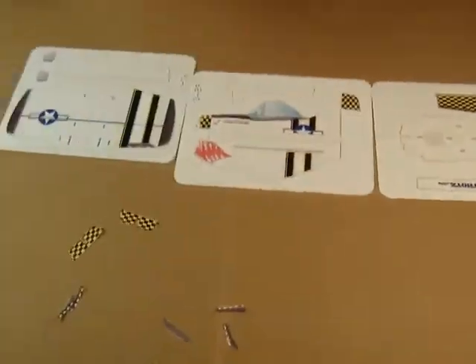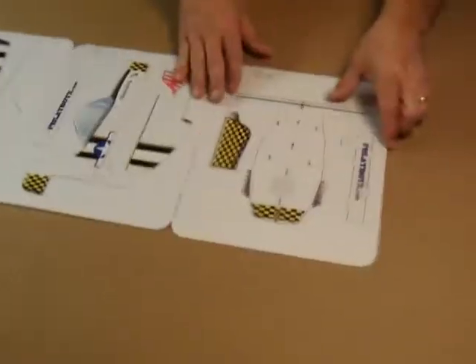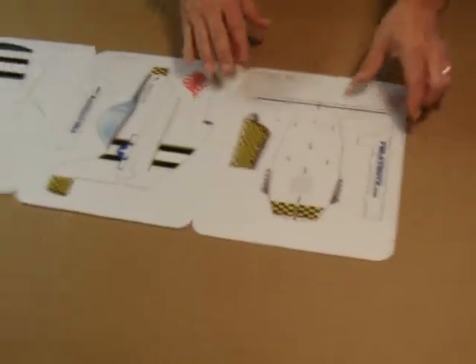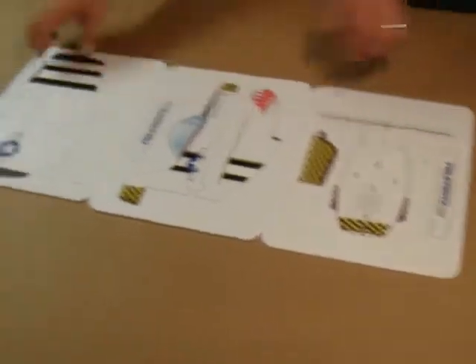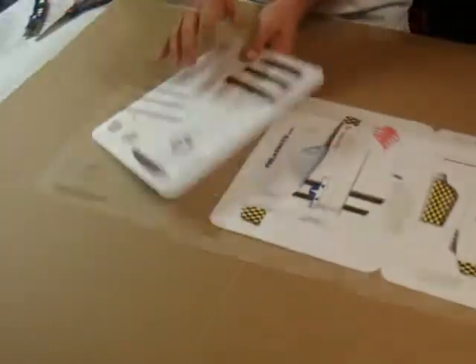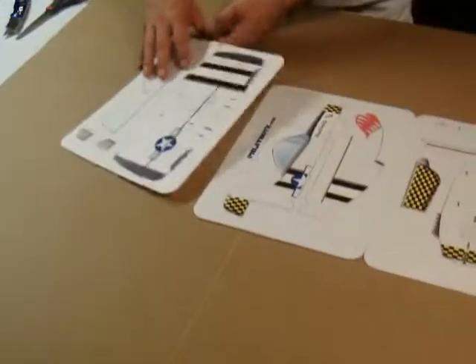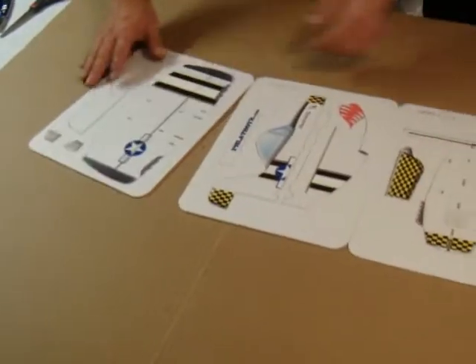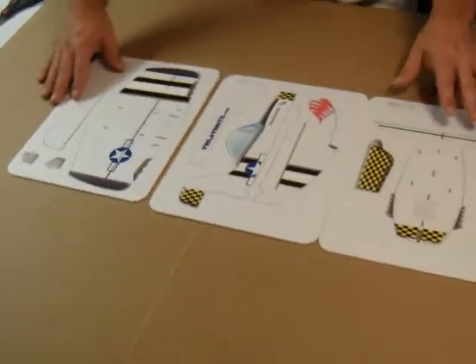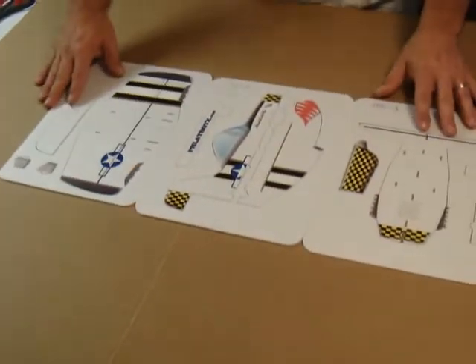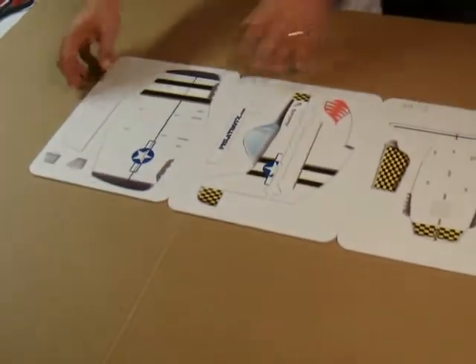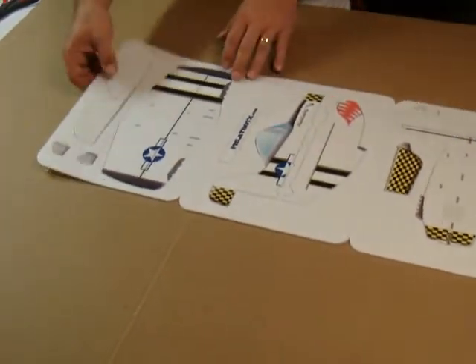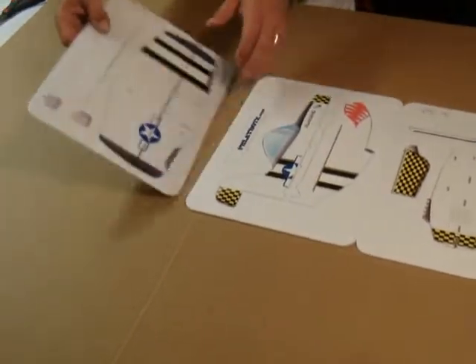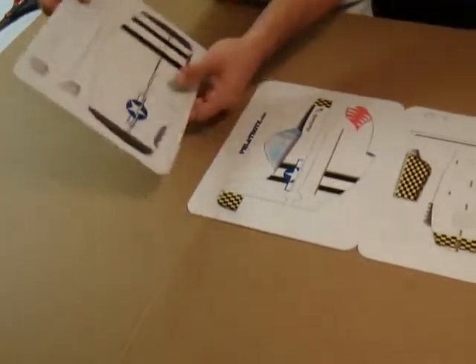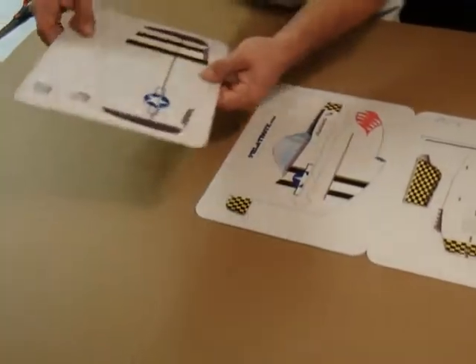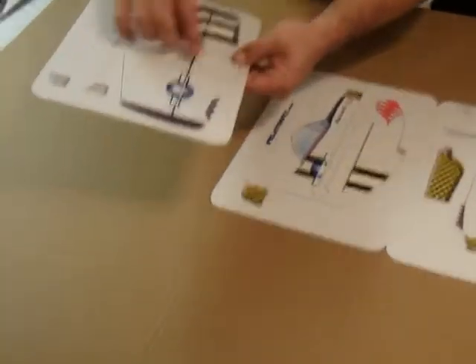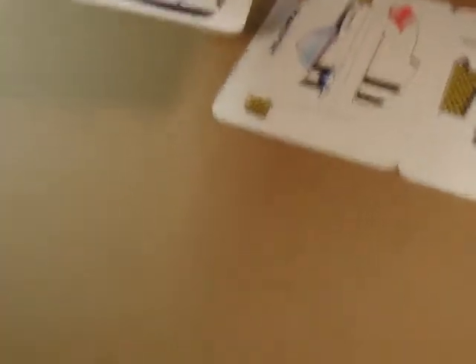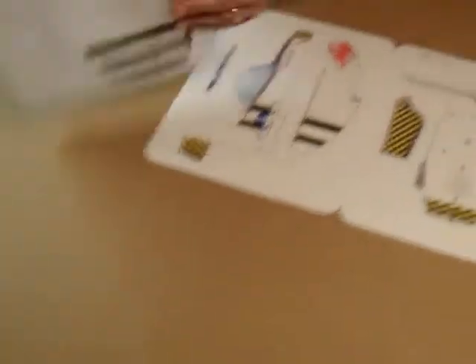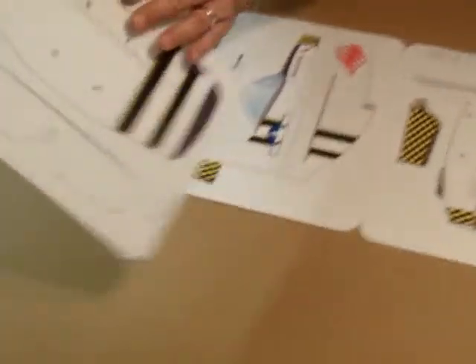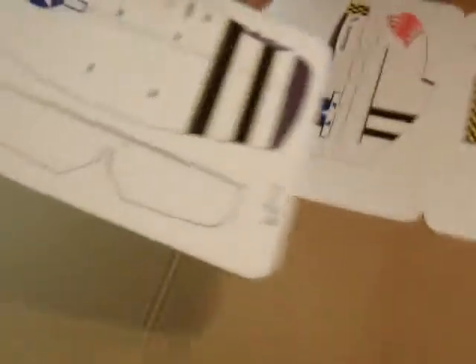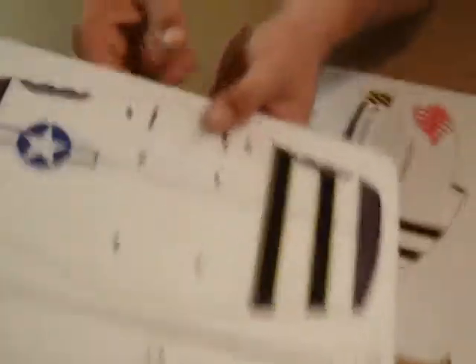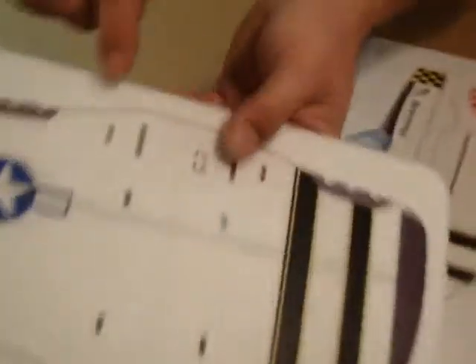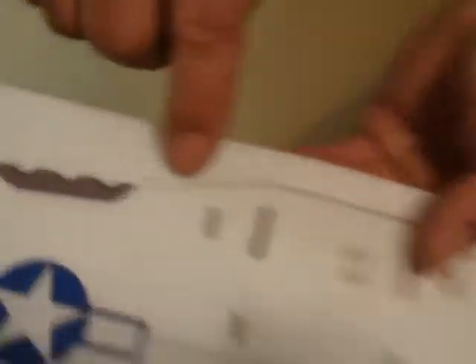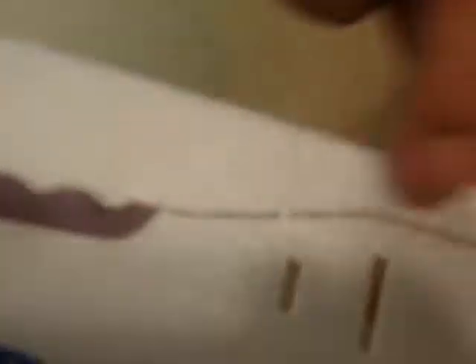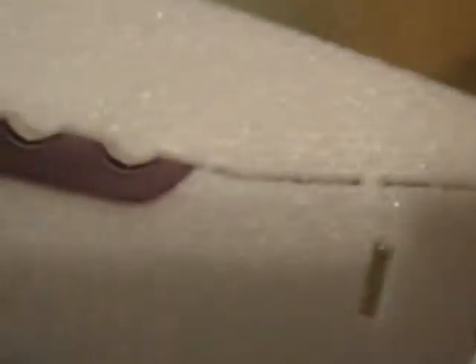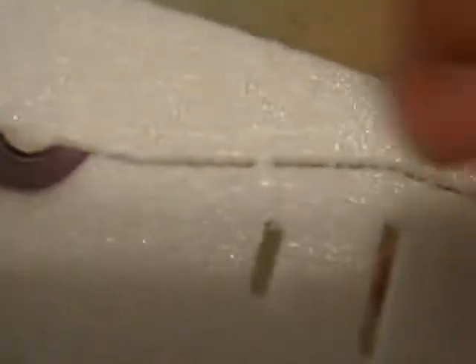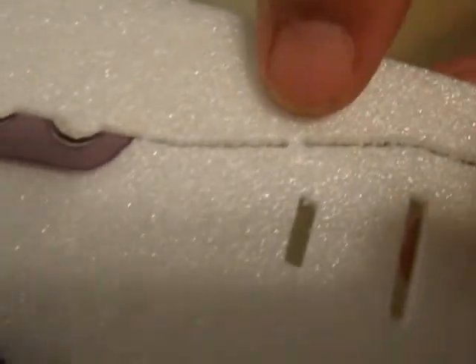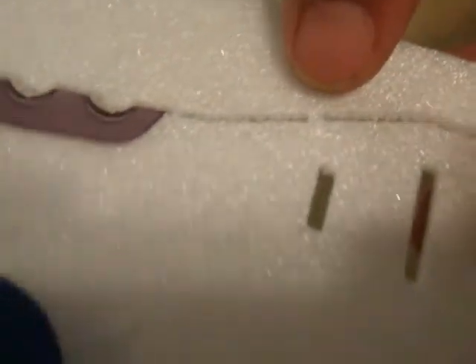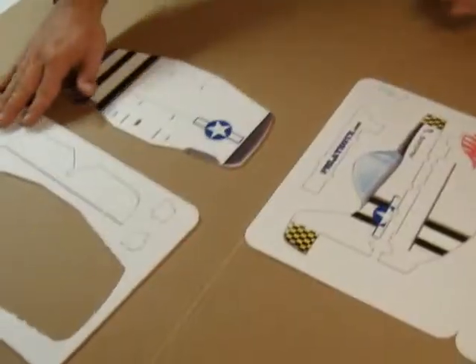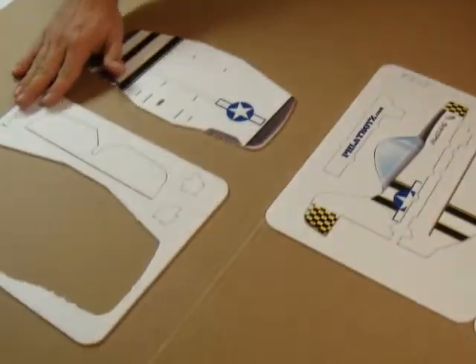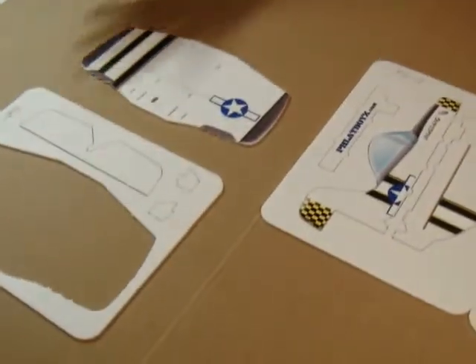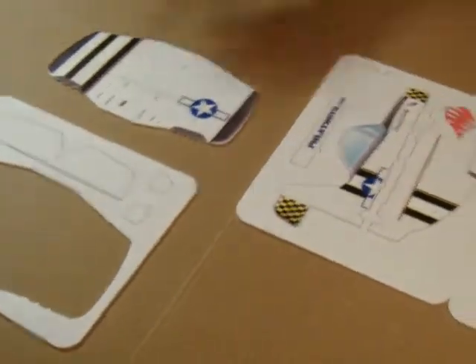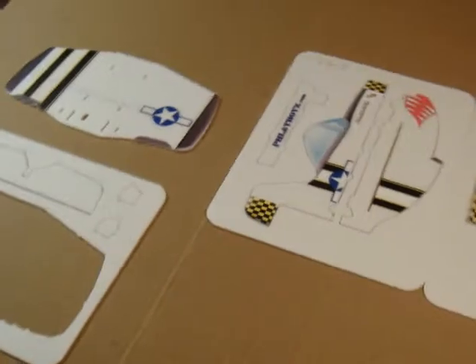Our next step is to start cutting these little bridge tabs that hold the parts in place. You can see them here. Let's cut all our parts out.